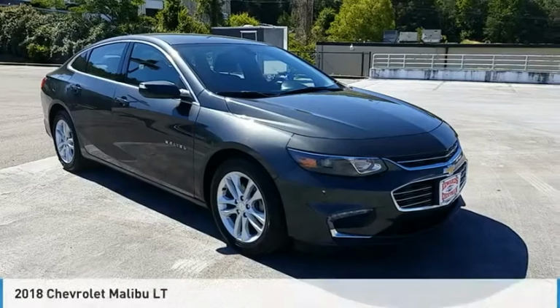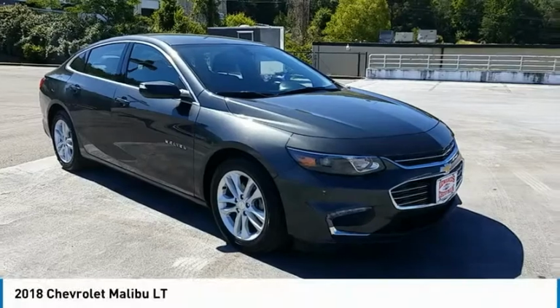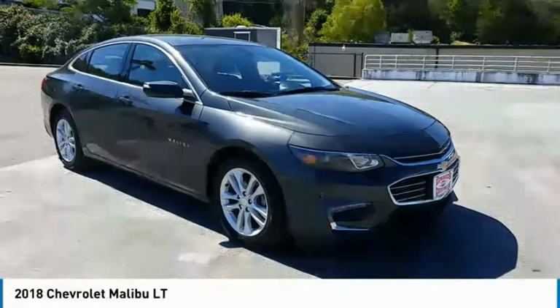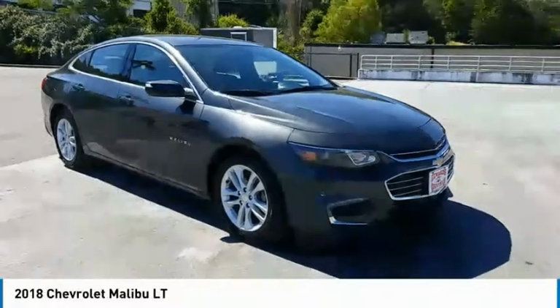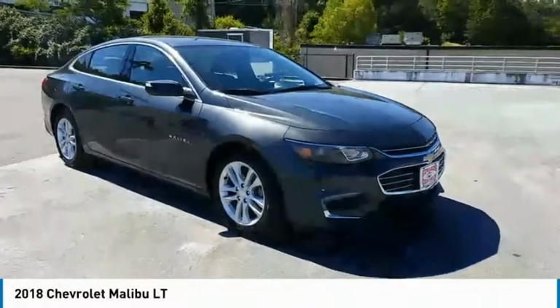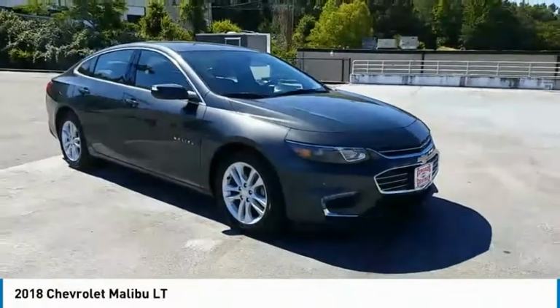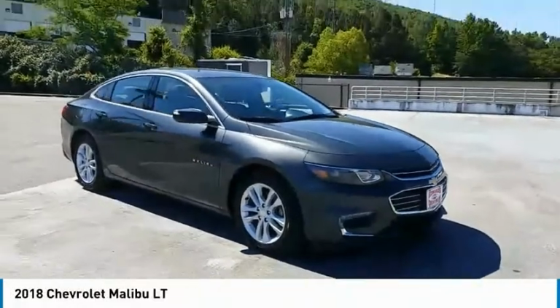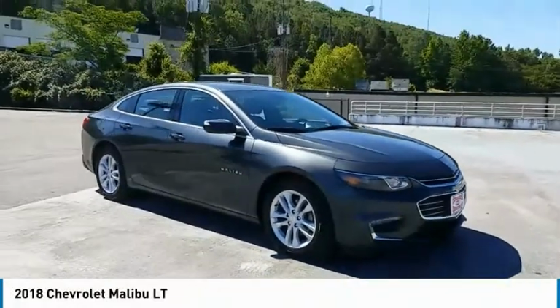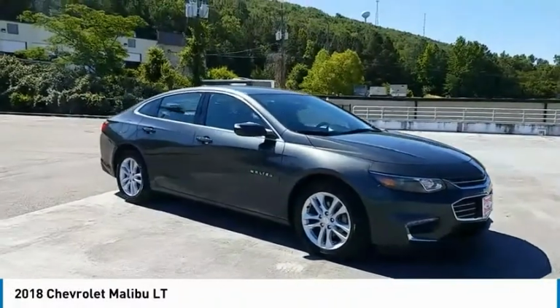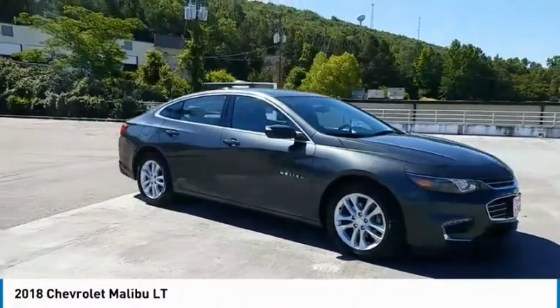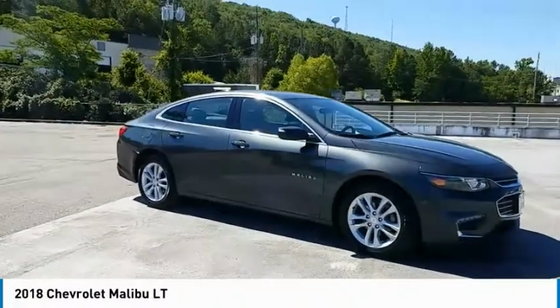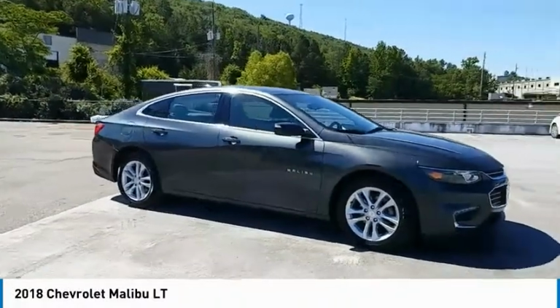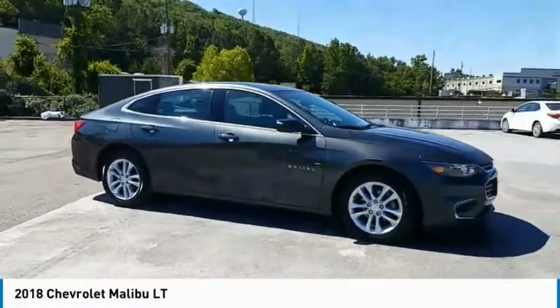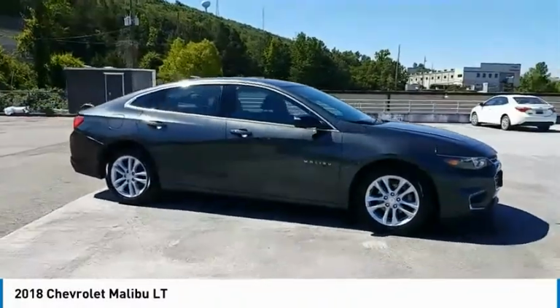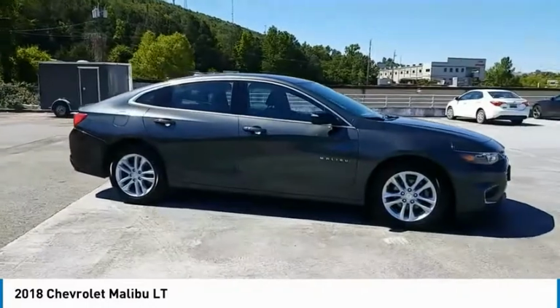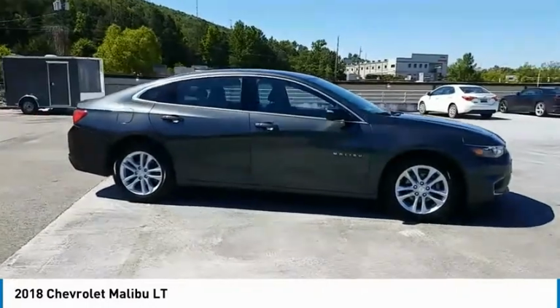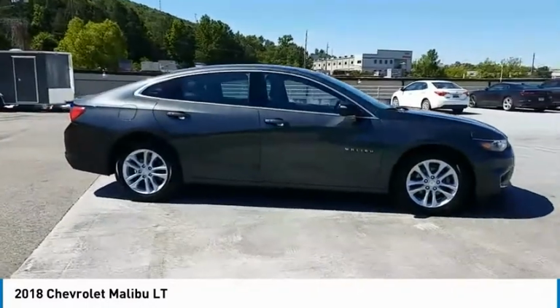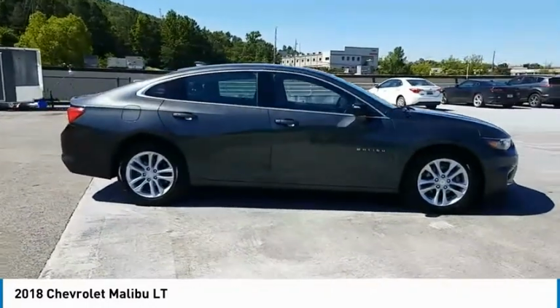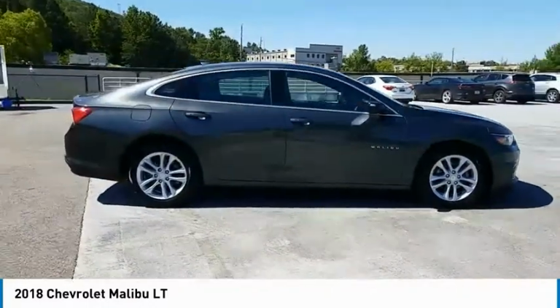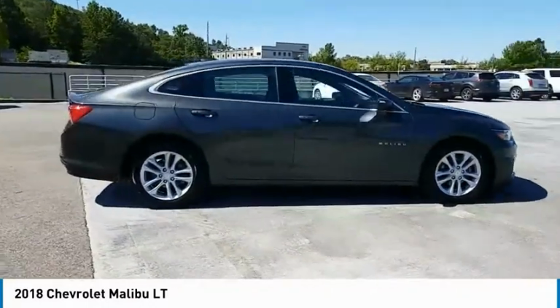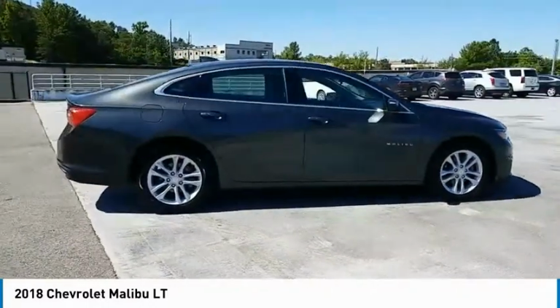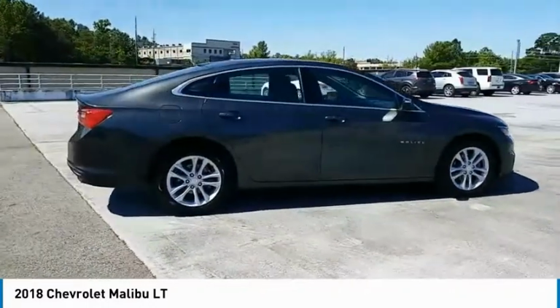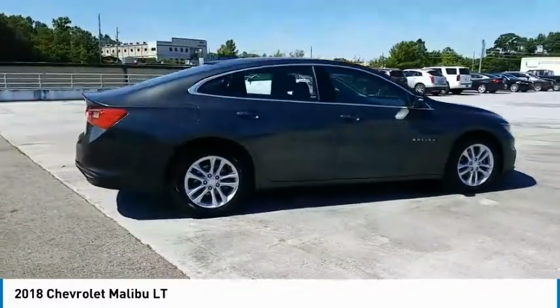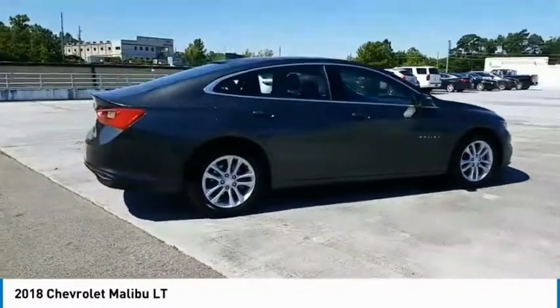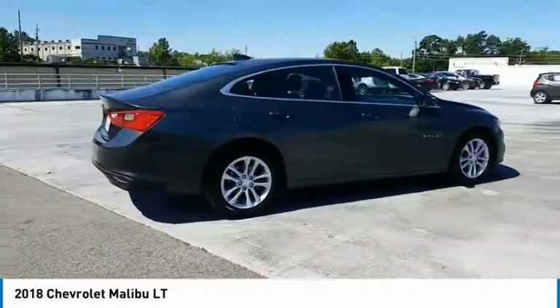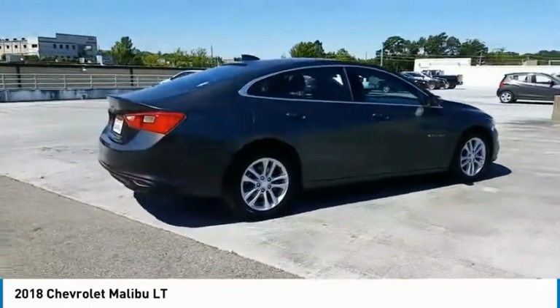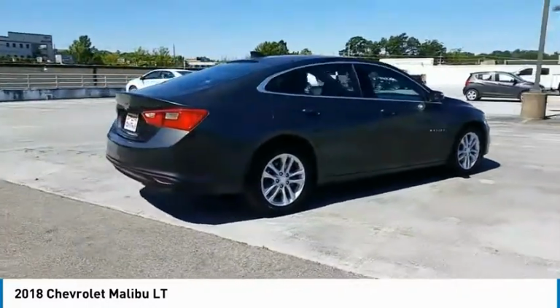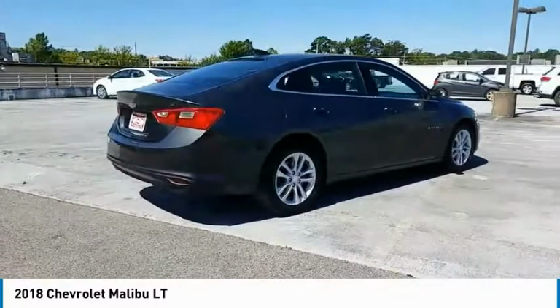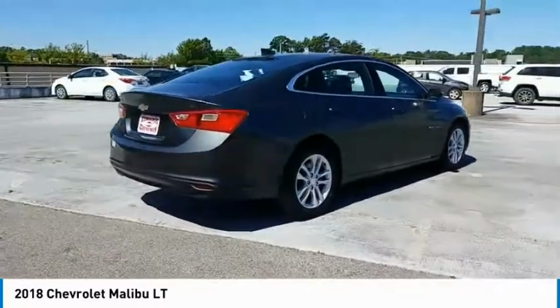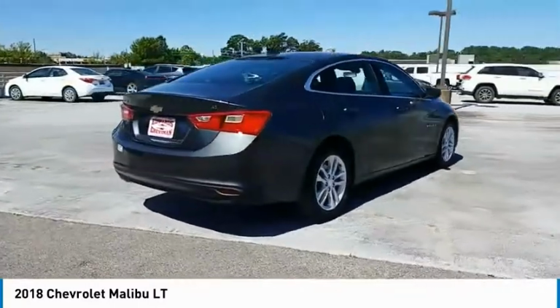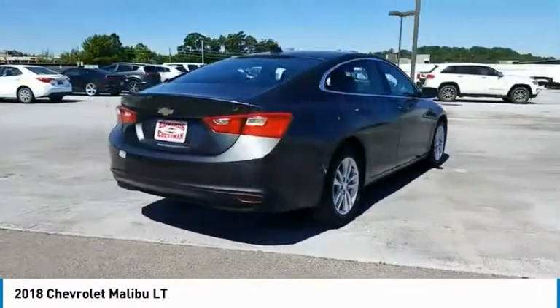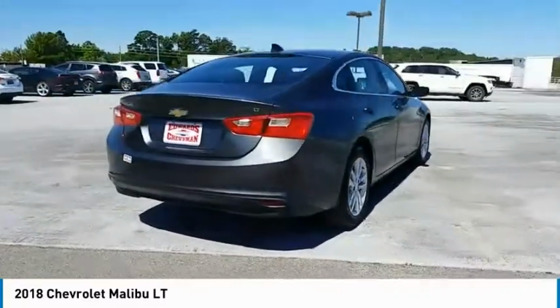You are going to love the 2018 Malibu. A combination of performance and fuel economy, the Malibu is a great commuting car. Here are some of this vehicle's great options.